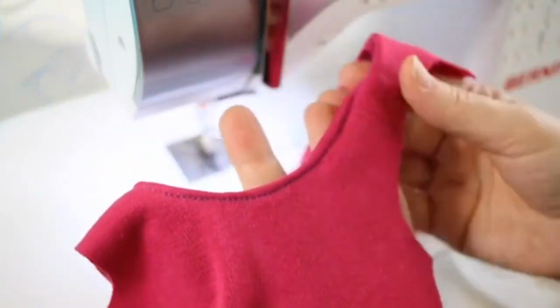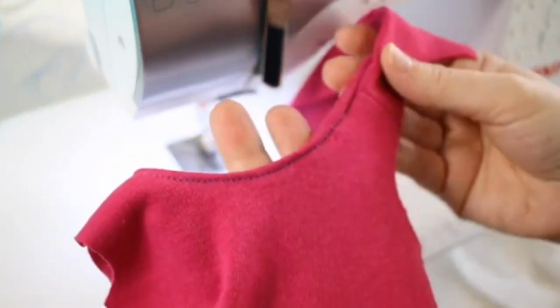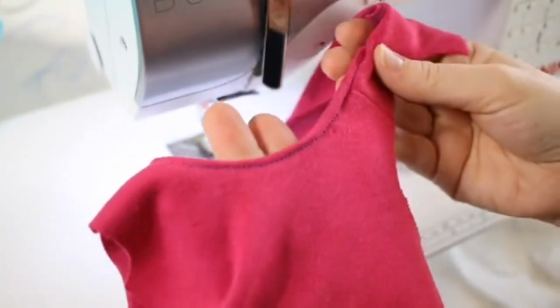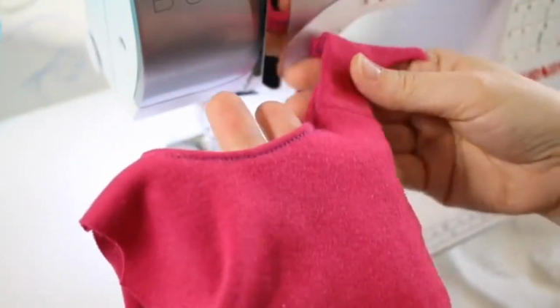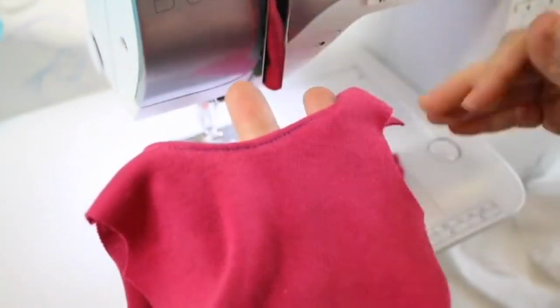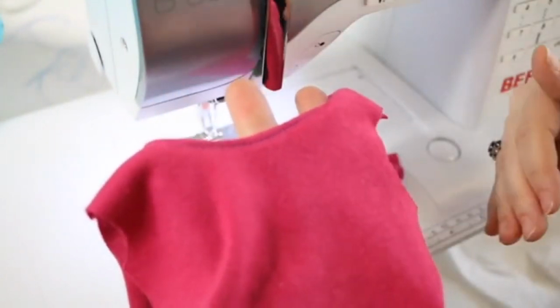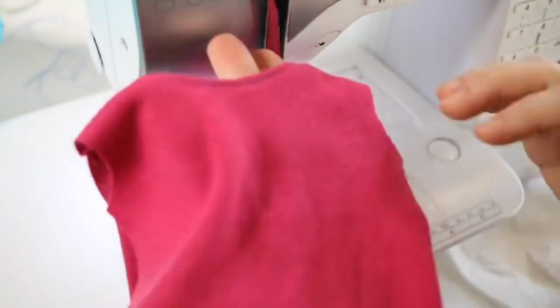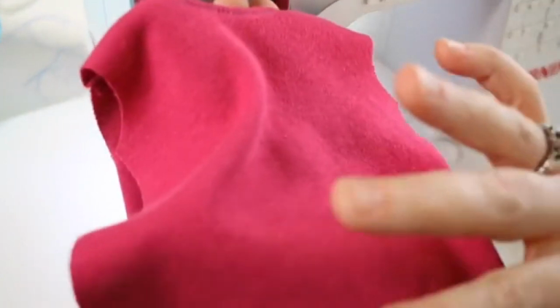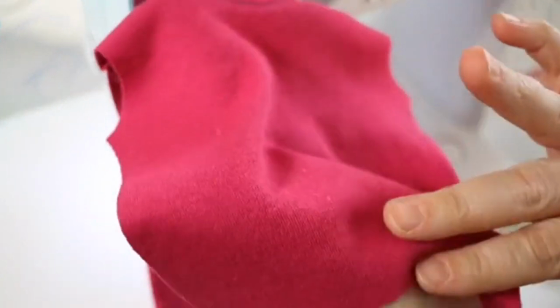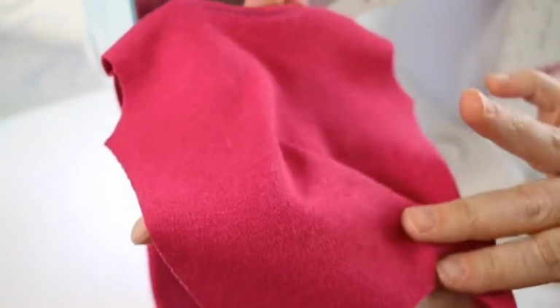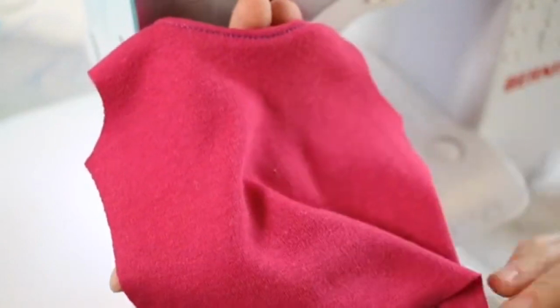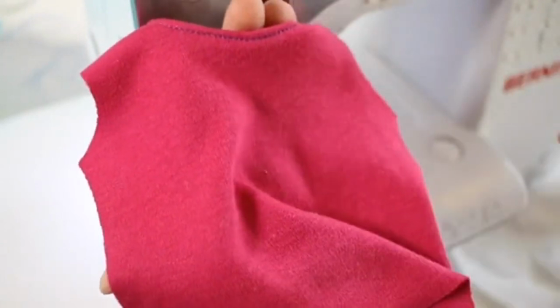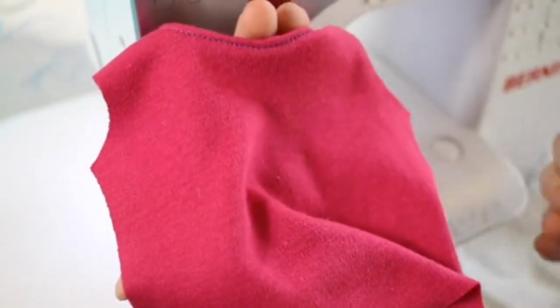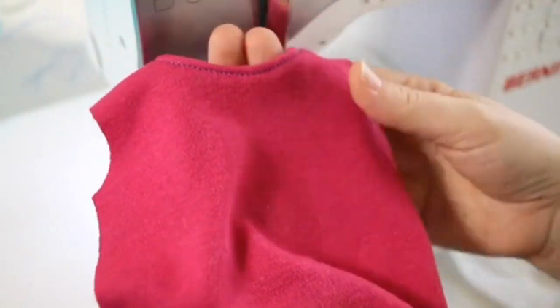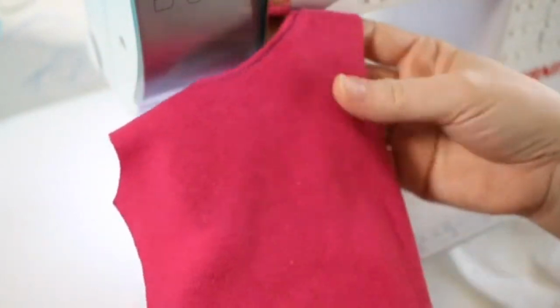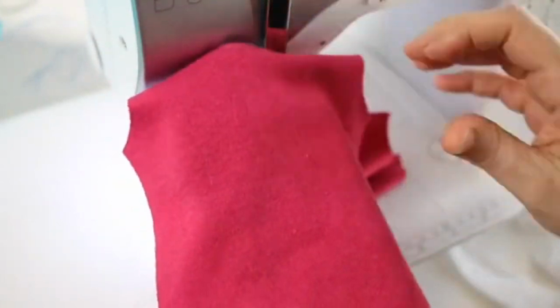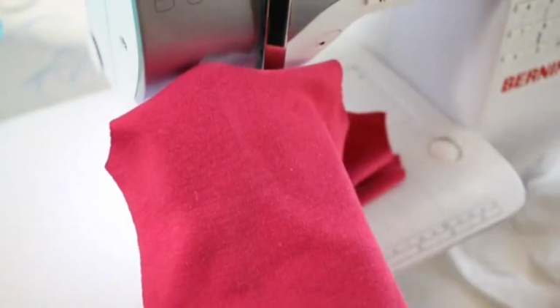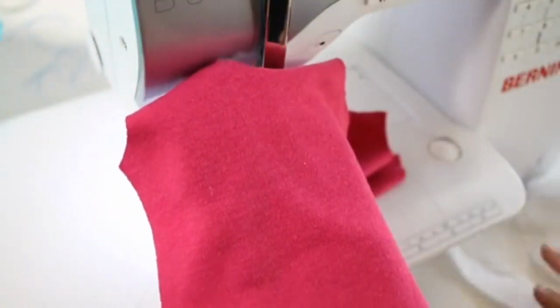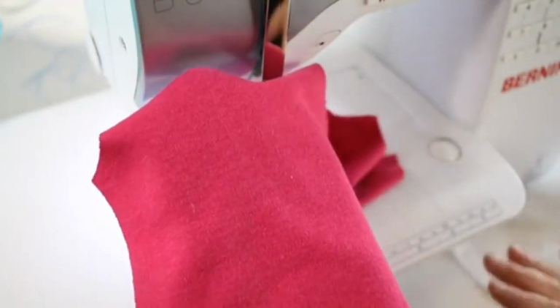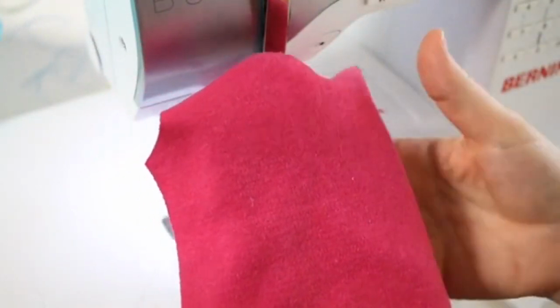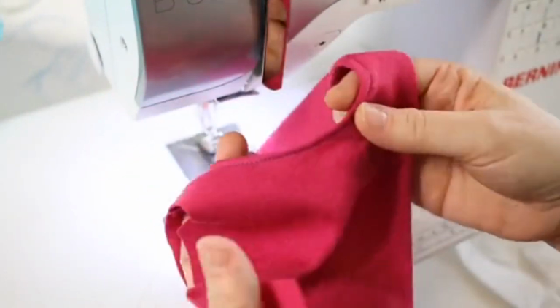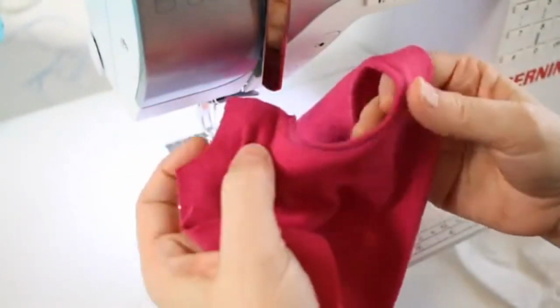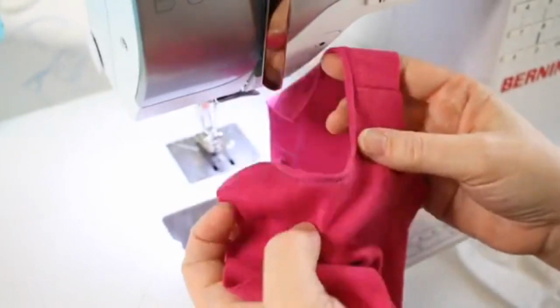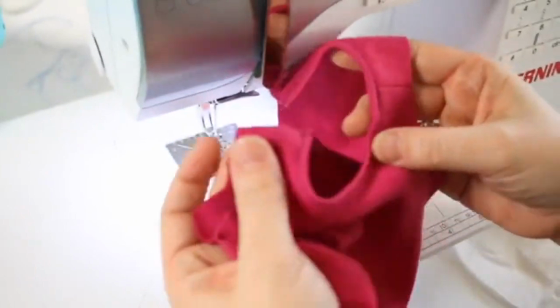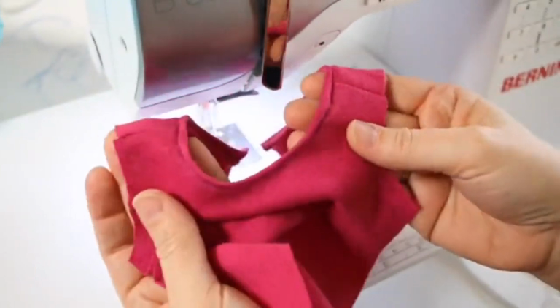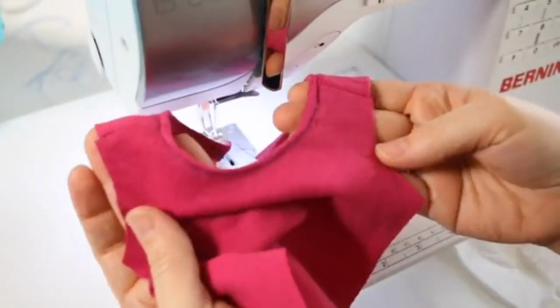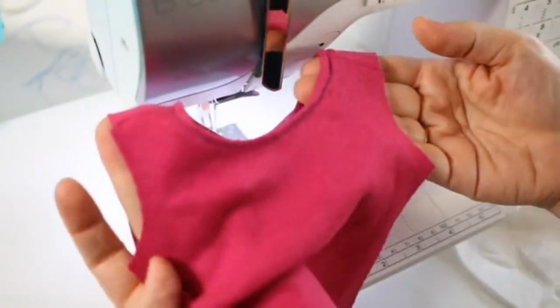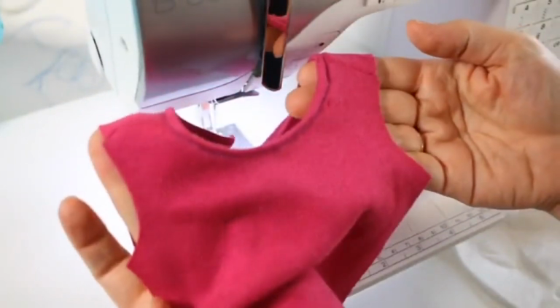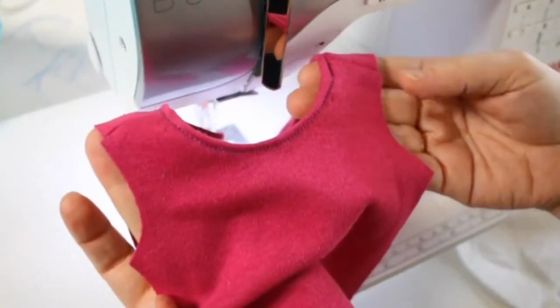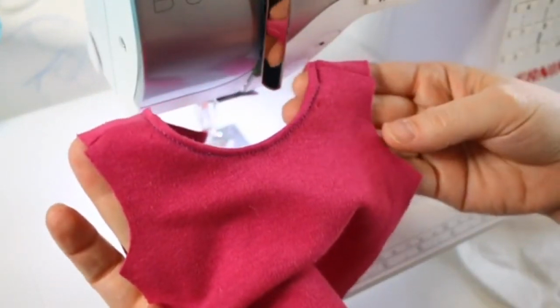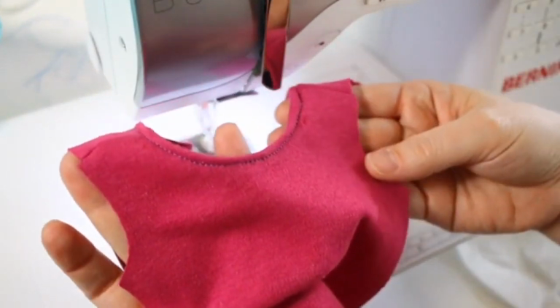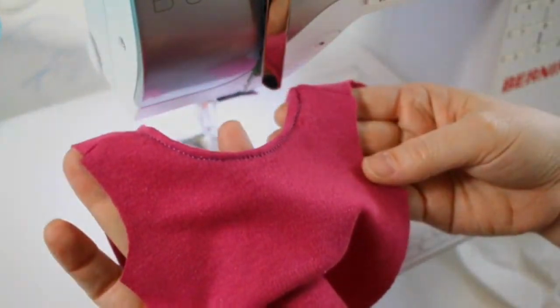This is a great trick. You could use this on the sleeve hems or the base hemline — you just need a couple of coffee filters. I pressed mine flat, and it's a great tip for sewing a neckline on your knit fabrics.